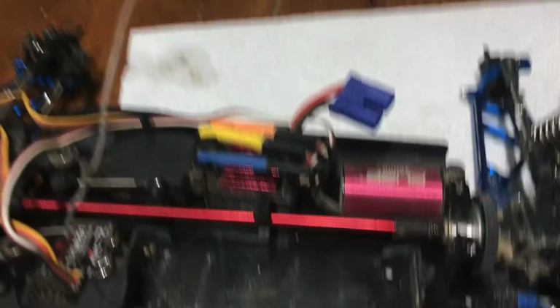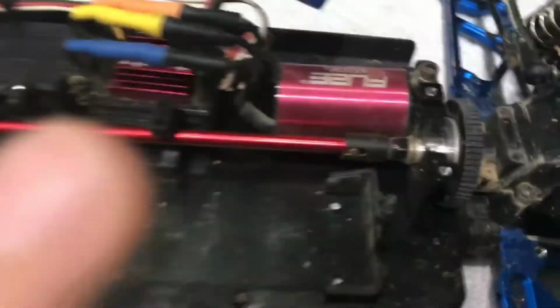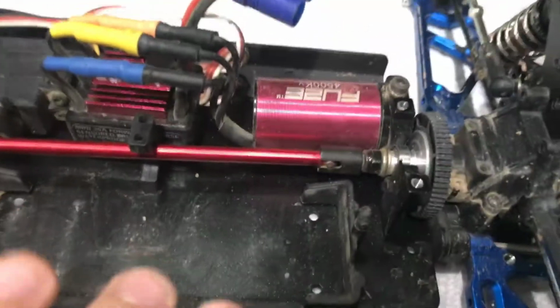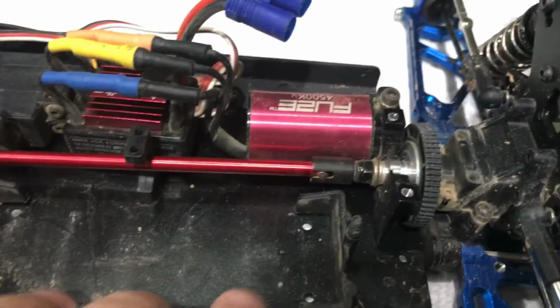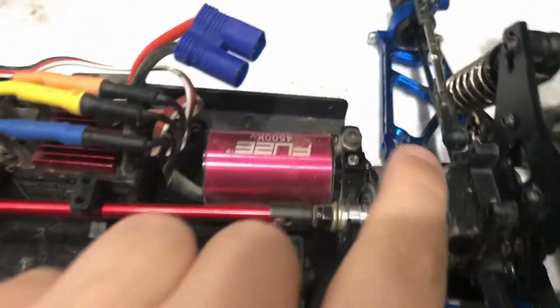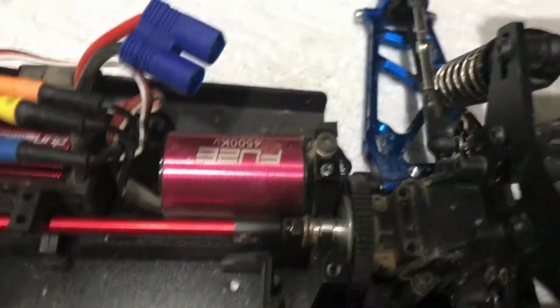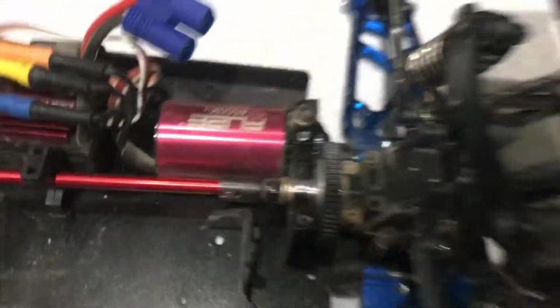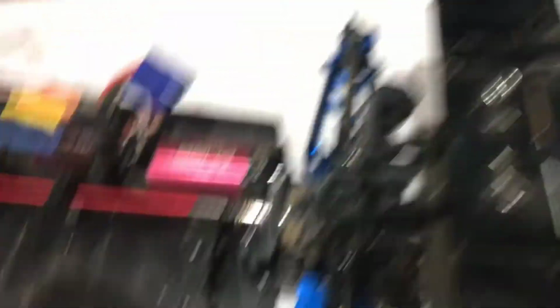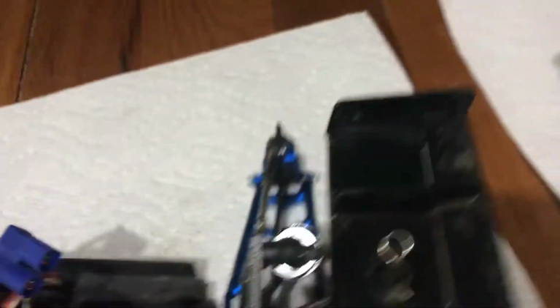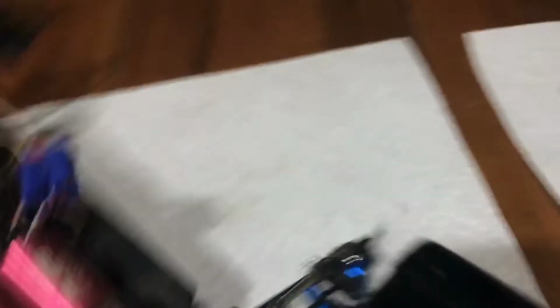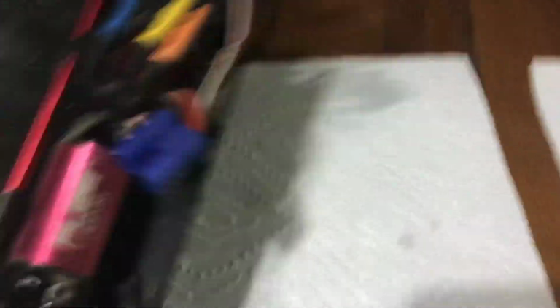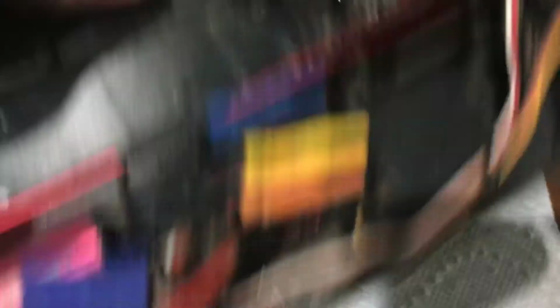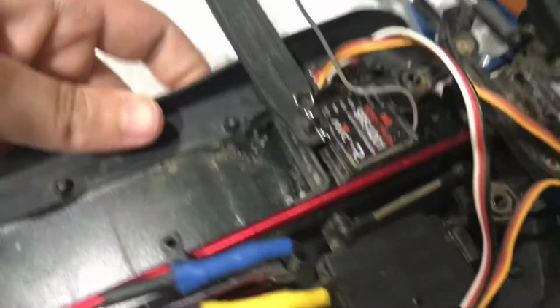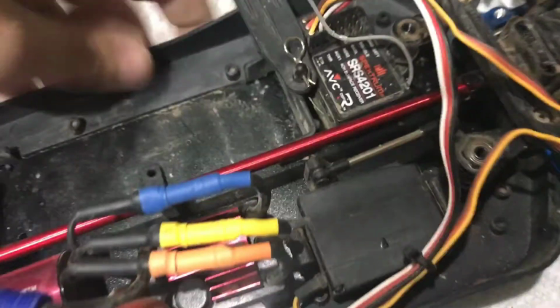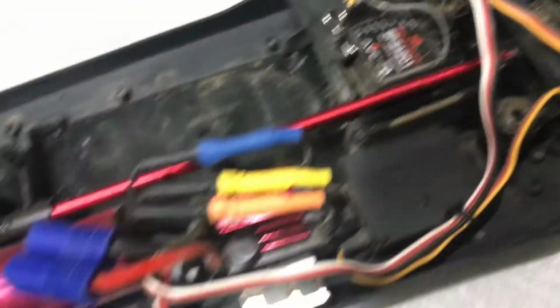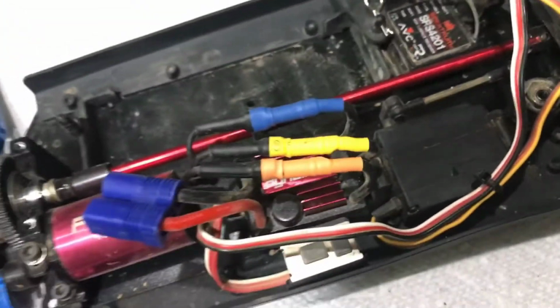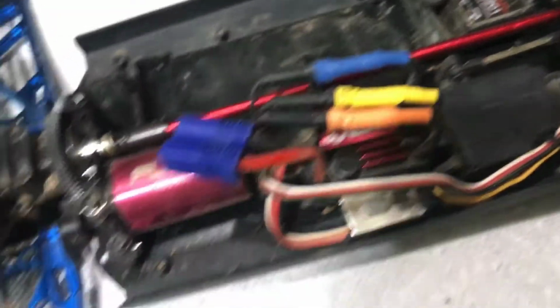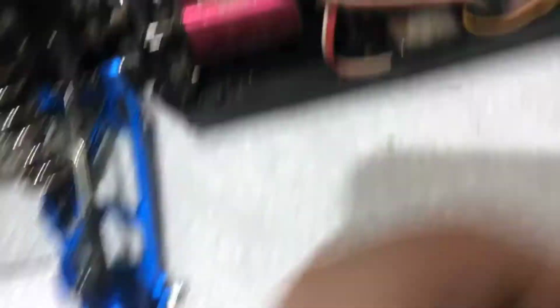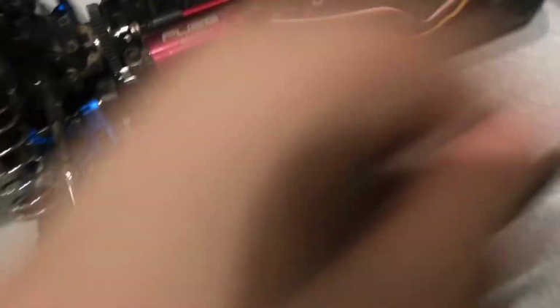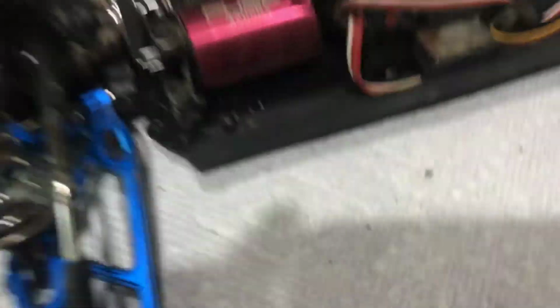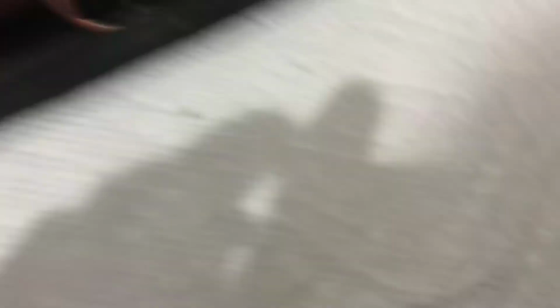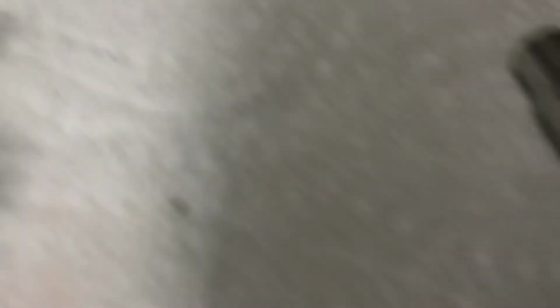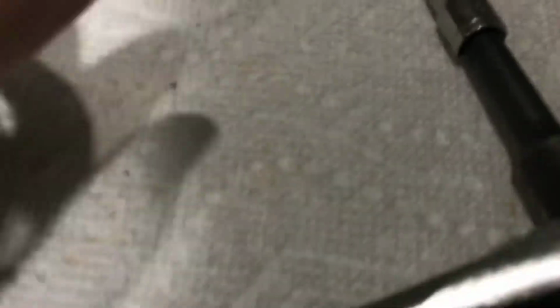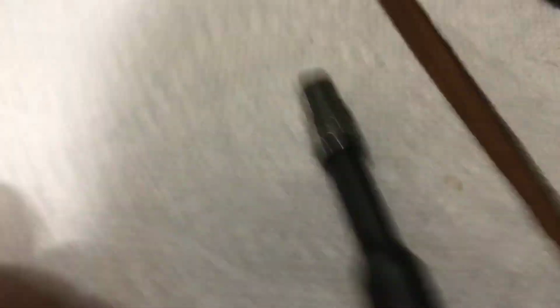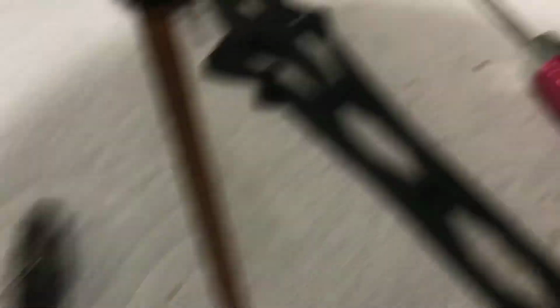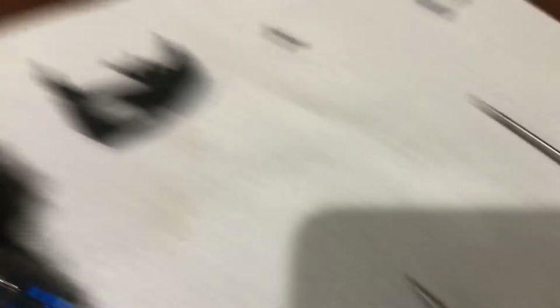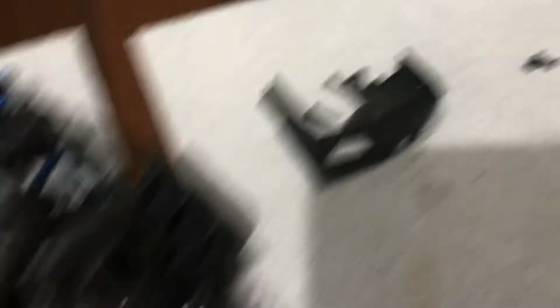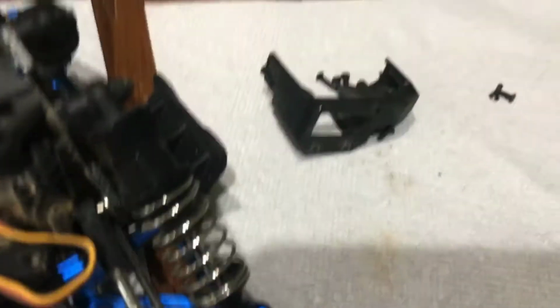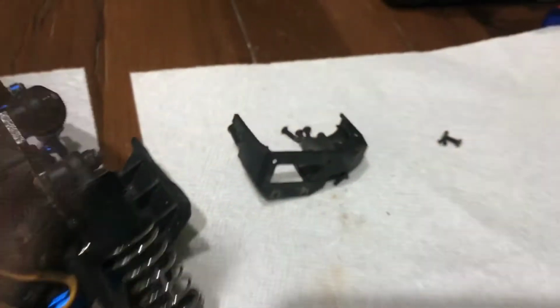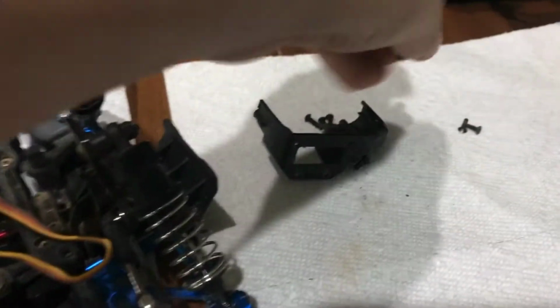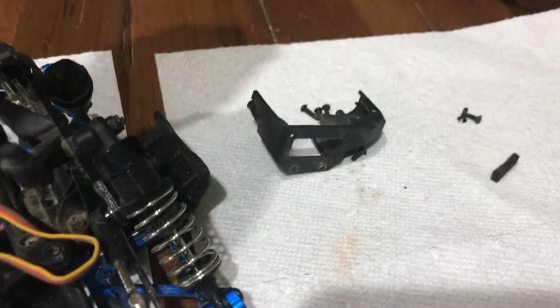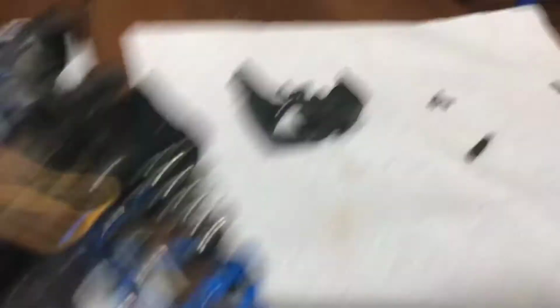Okay, turns out it was just this pinion here. Oh well, that's not good. A foam piece came off of that.